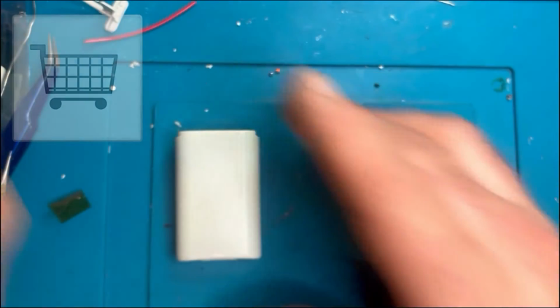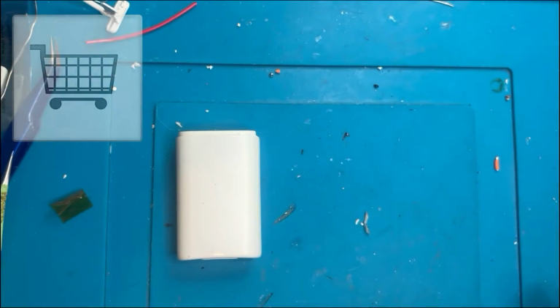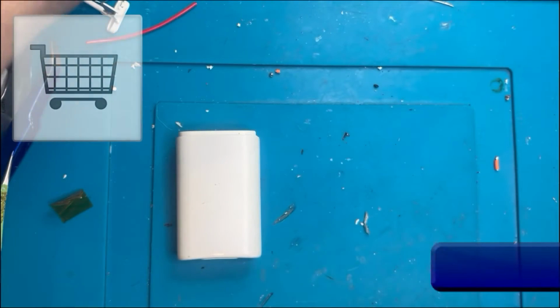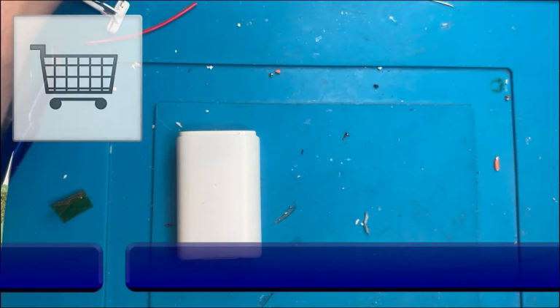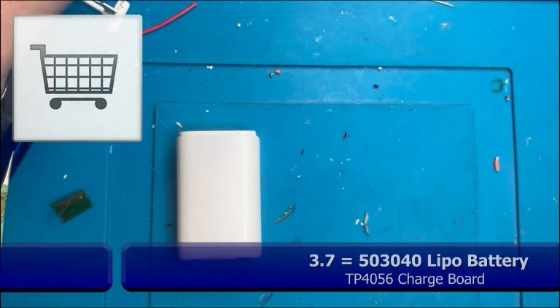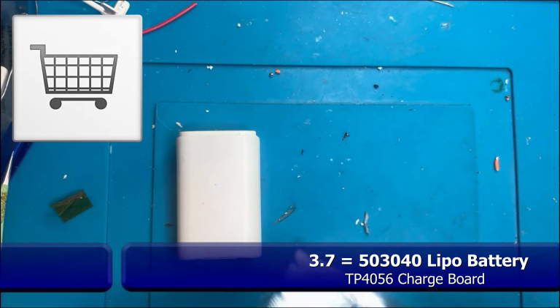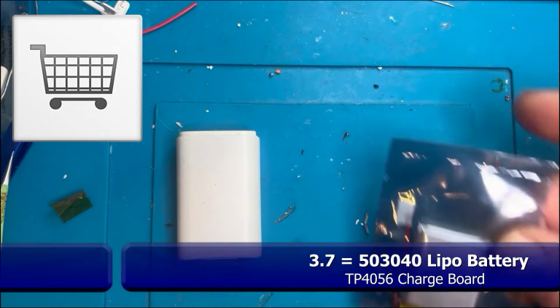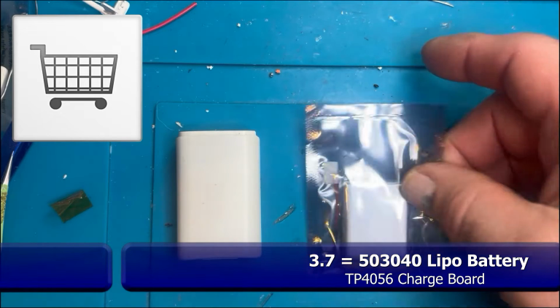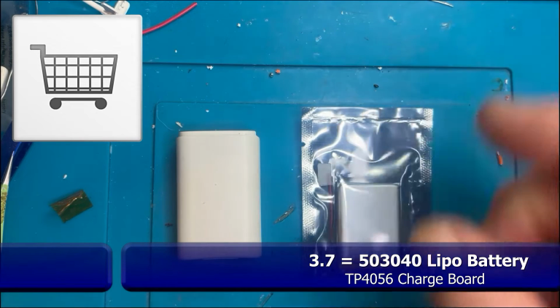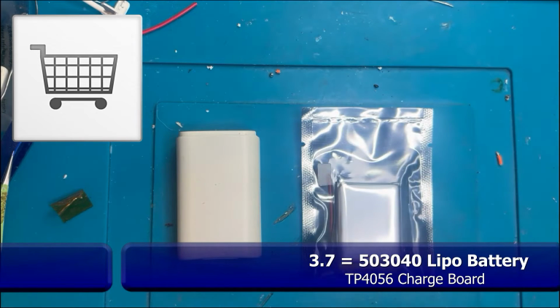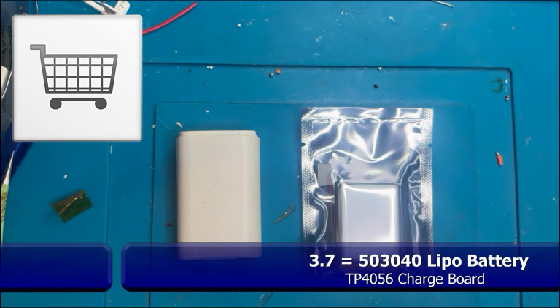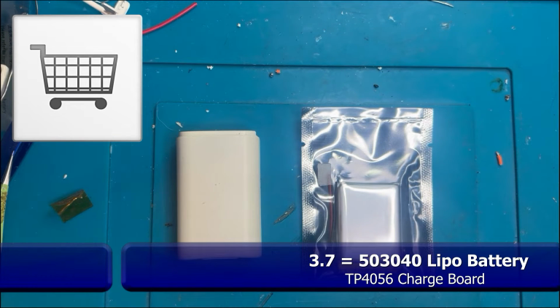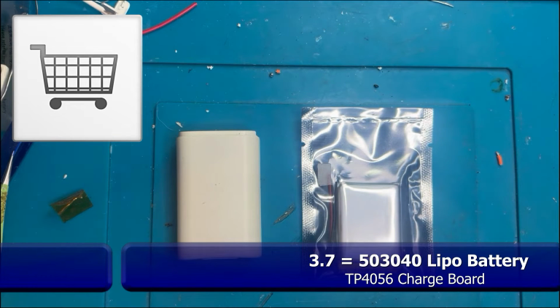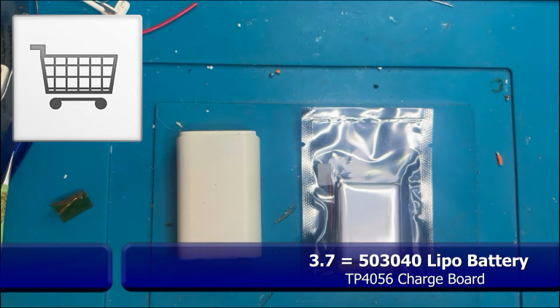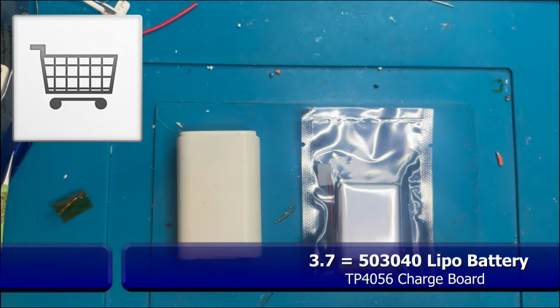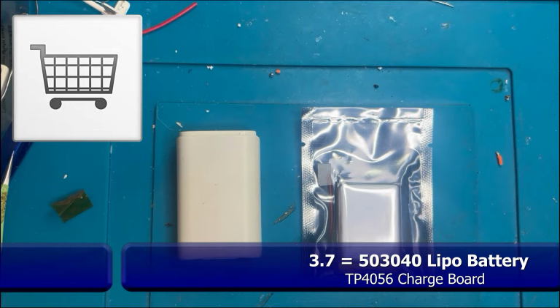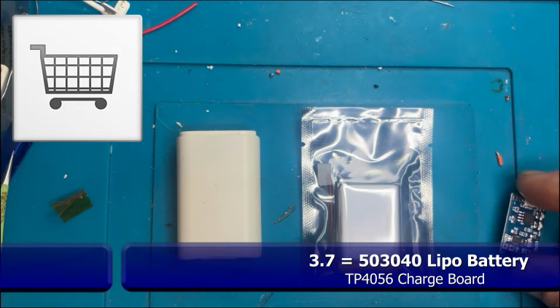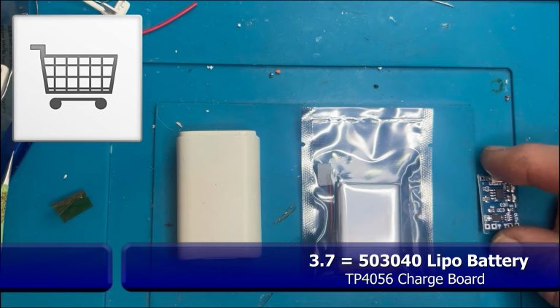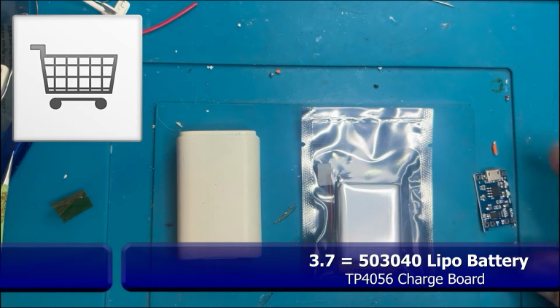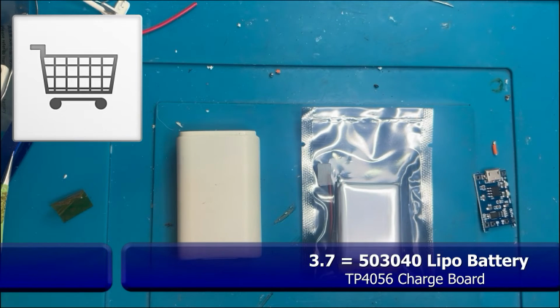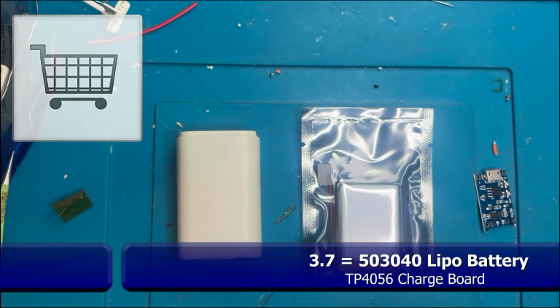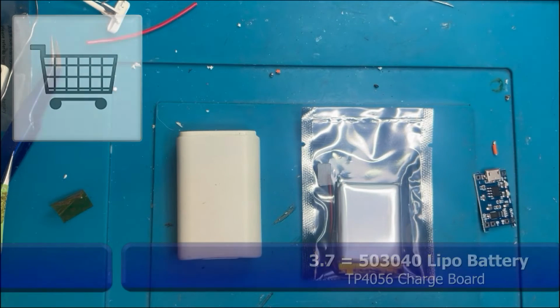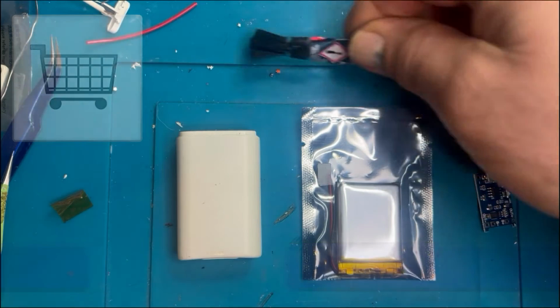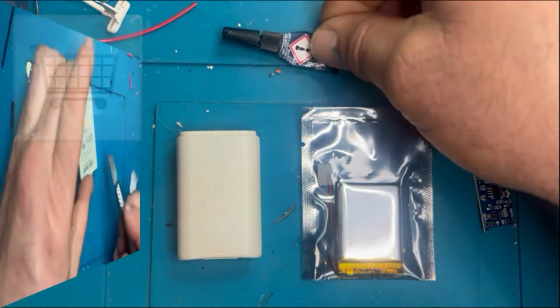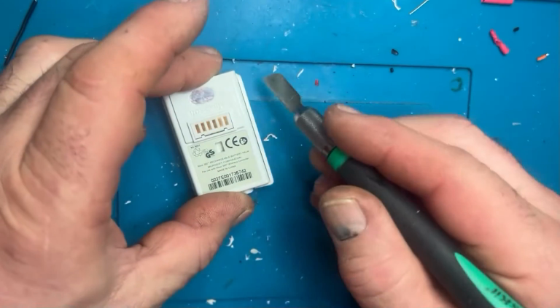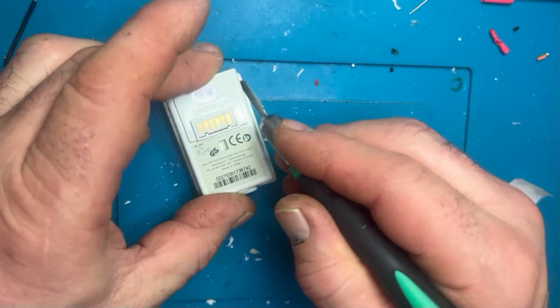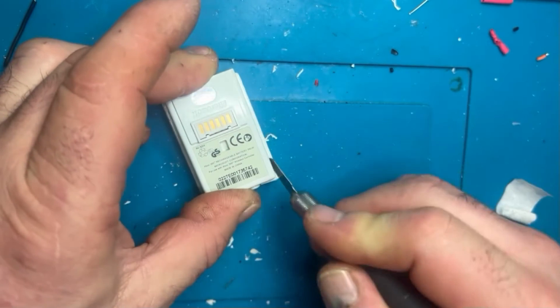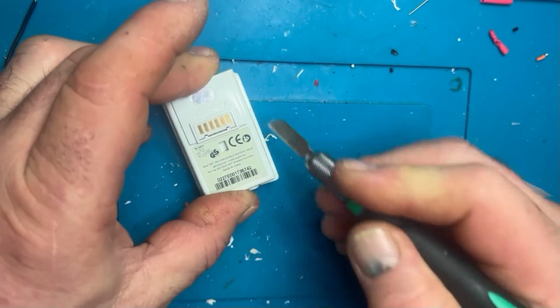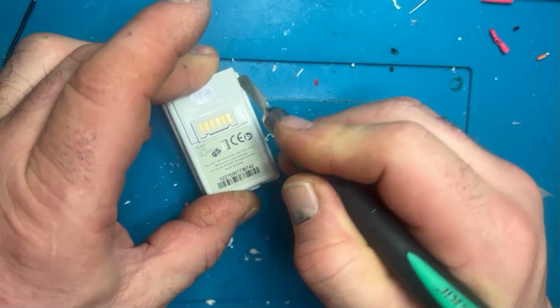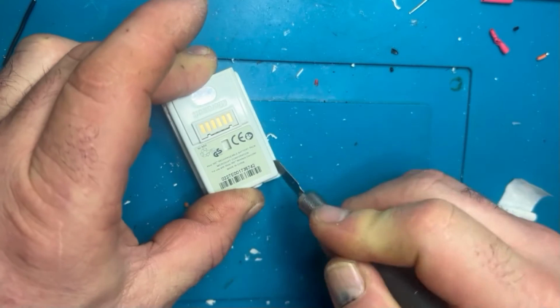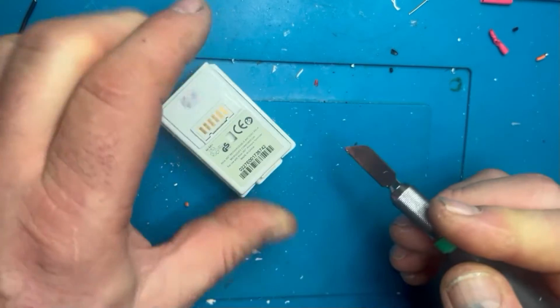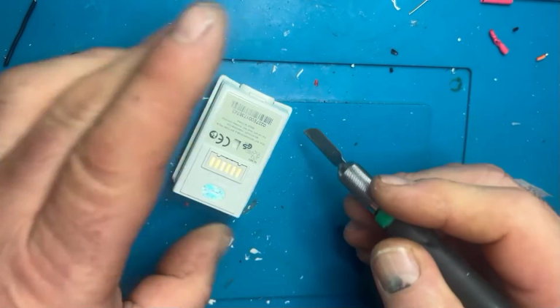What you're going to need is an original battery, a 50-30-40 LiPo battery, a TP4056 charge controller, a bit of super glue, a couple of bits of wire, and some Kapton tape. This whole build will set you back about a tenner, so it's quite cost effective.